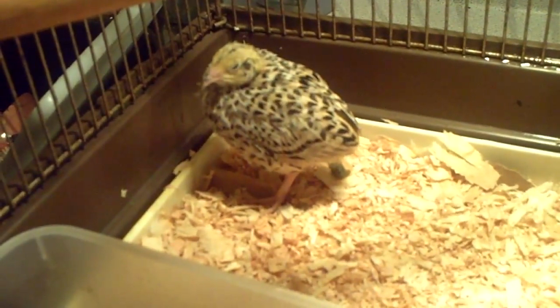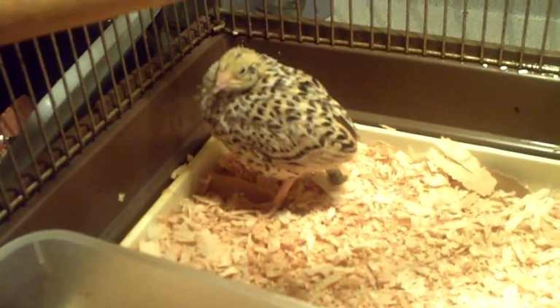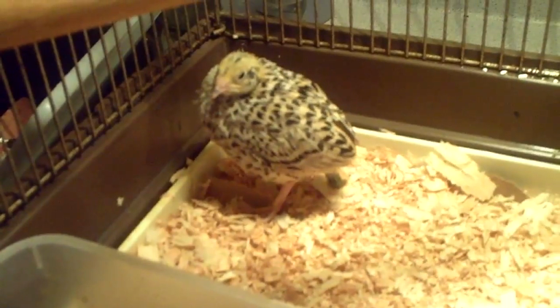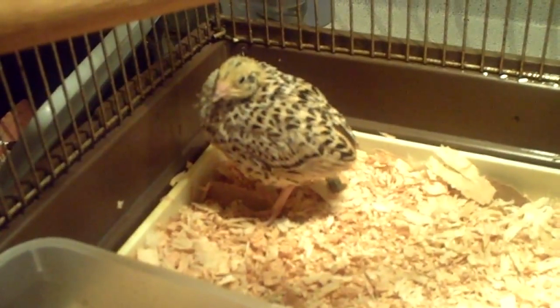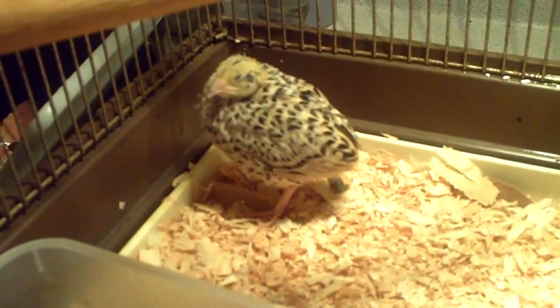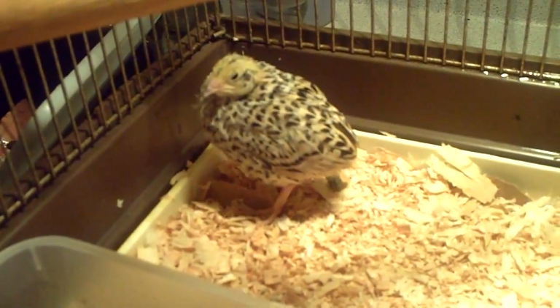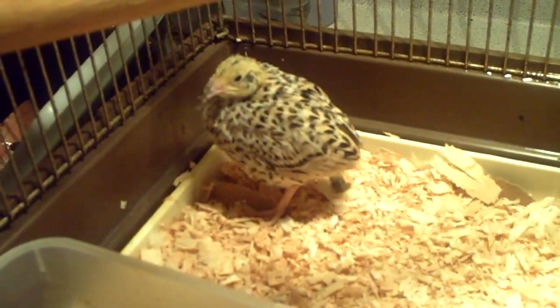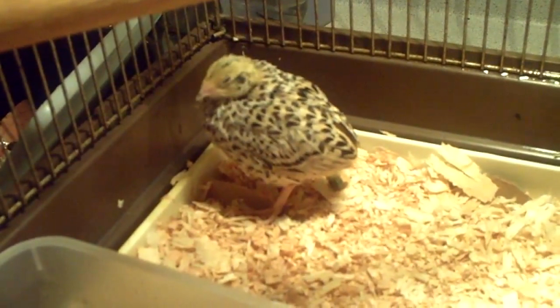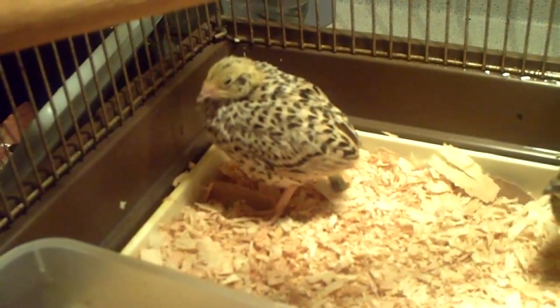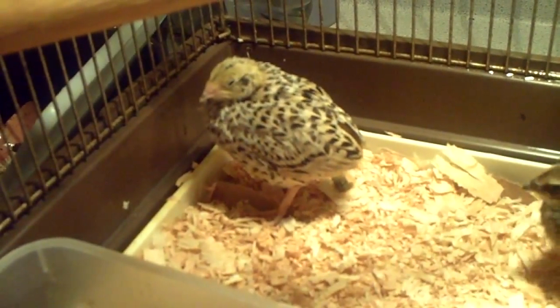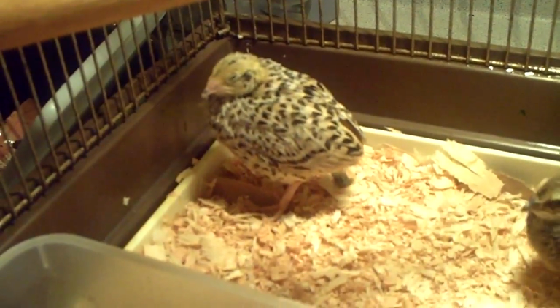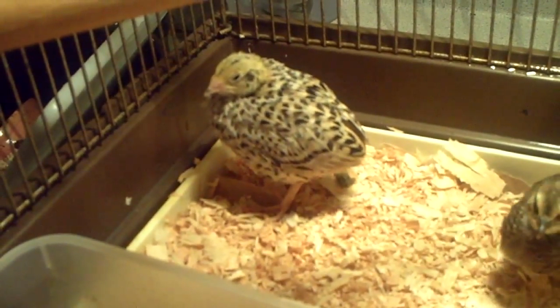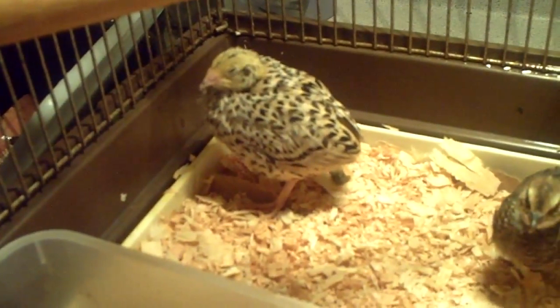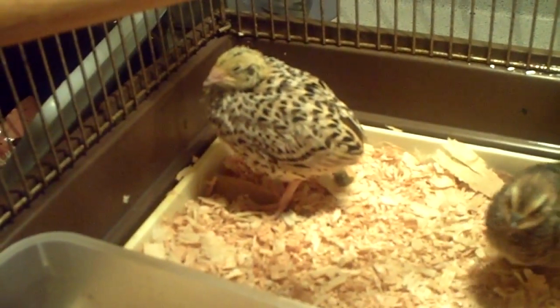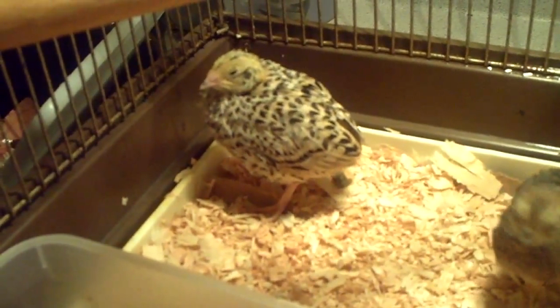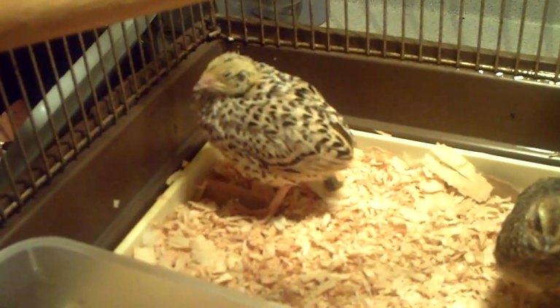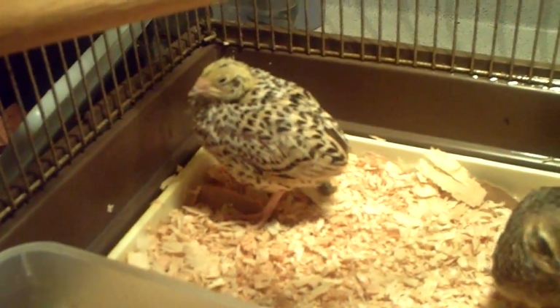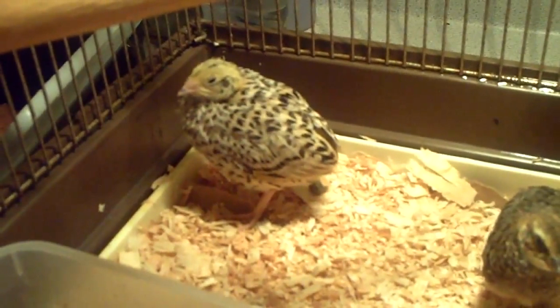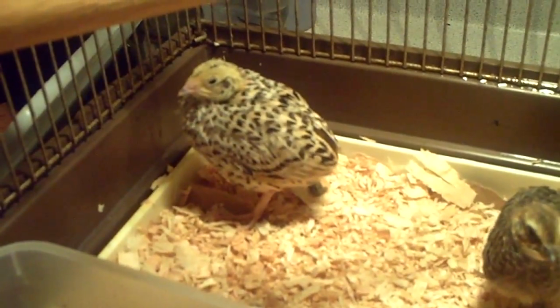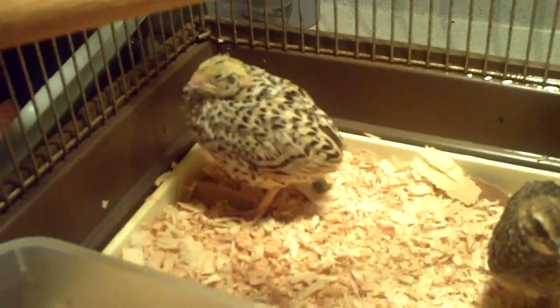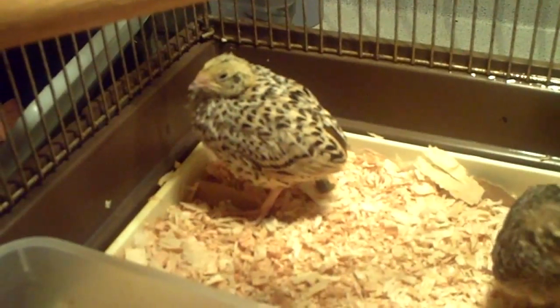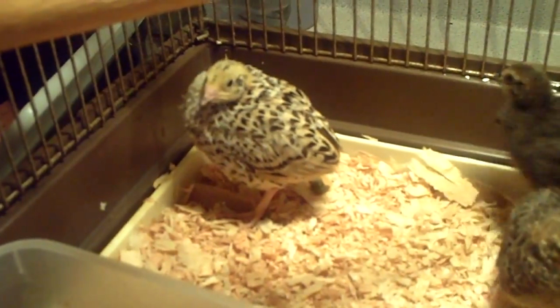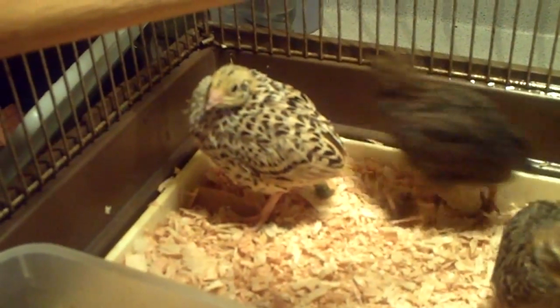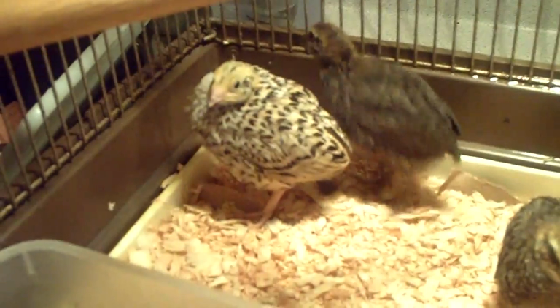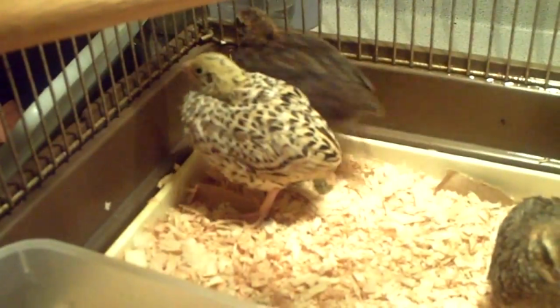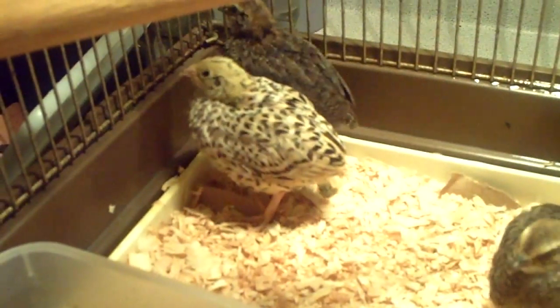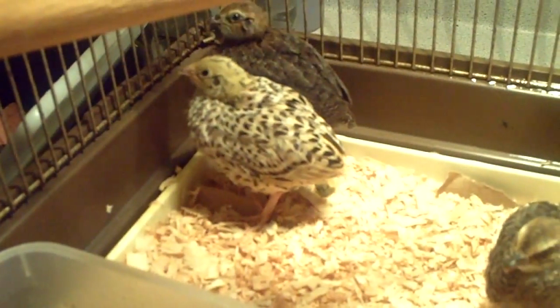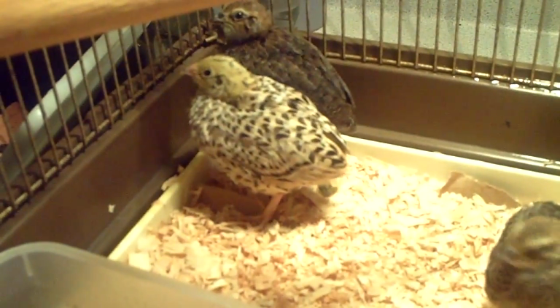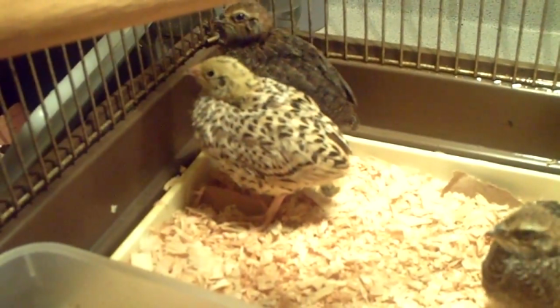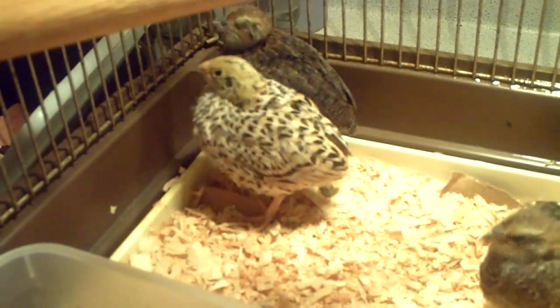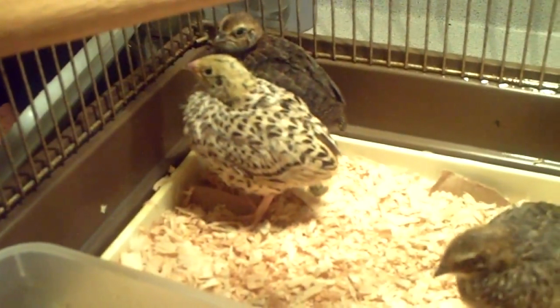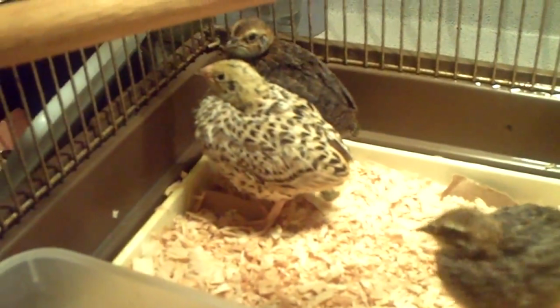So I'm hoping that this little one here, if it turns out to be a female, will give me some eggs like my other one. And if it's a male, I'll be super happy because I'll have fertile eggs to sell on eBay.